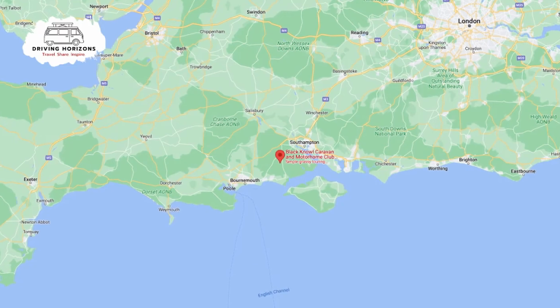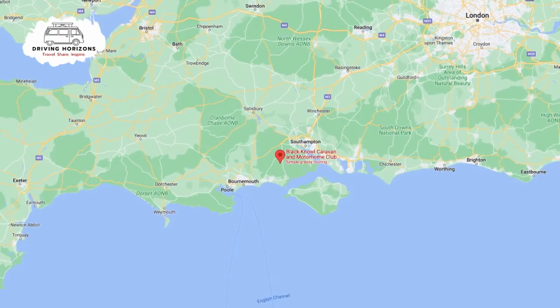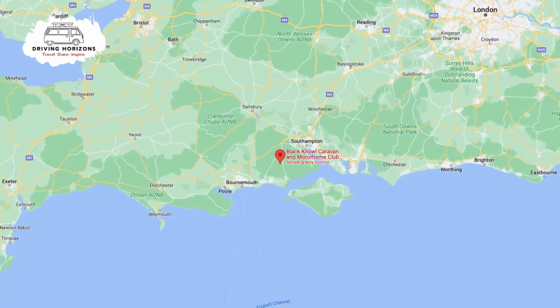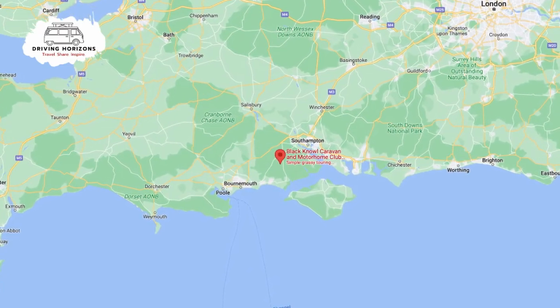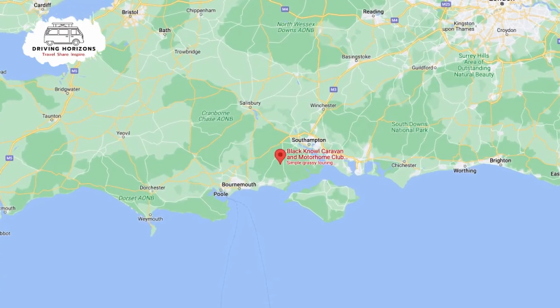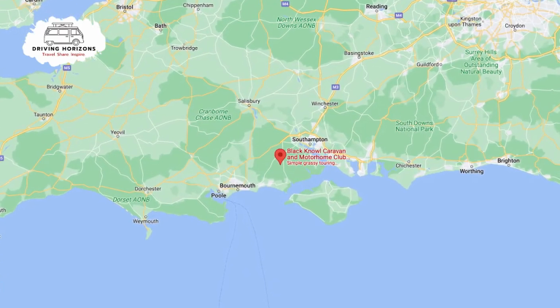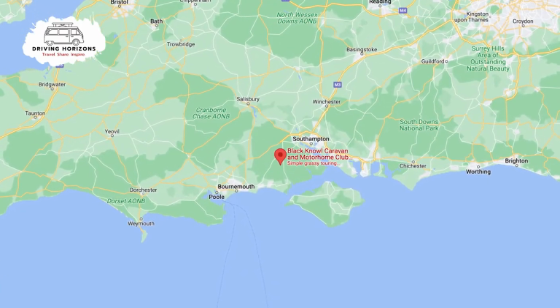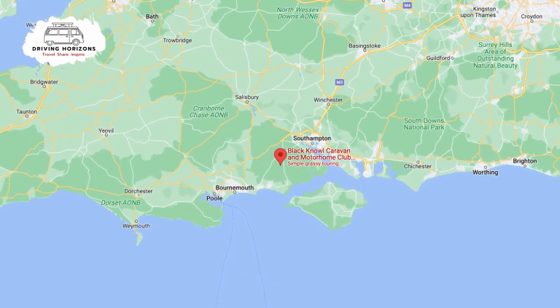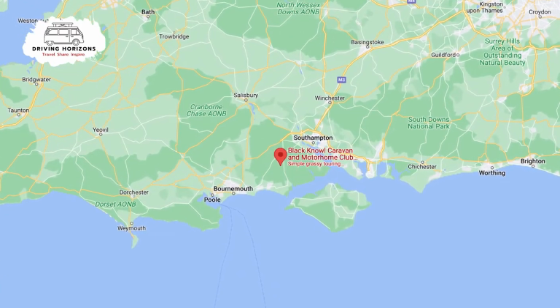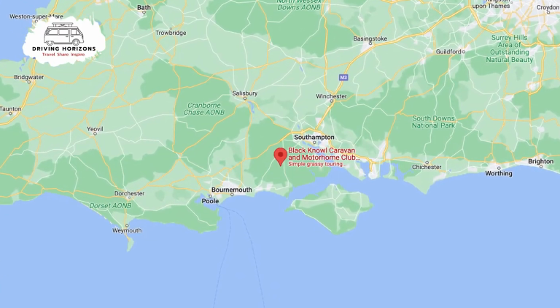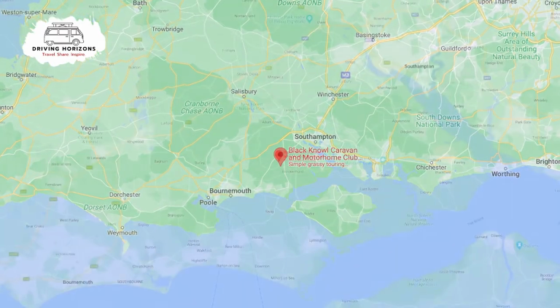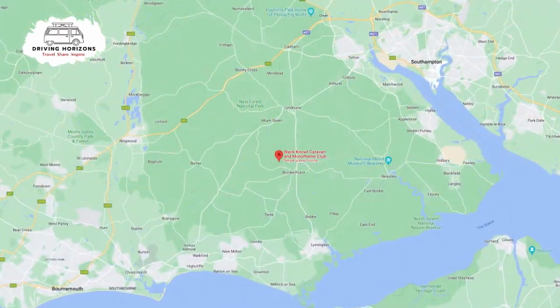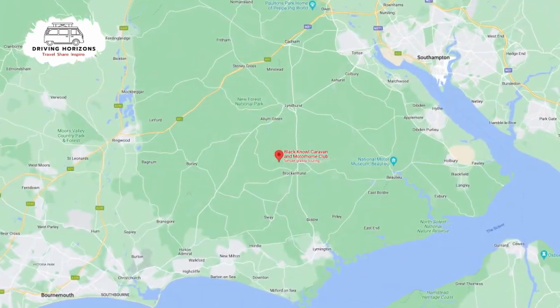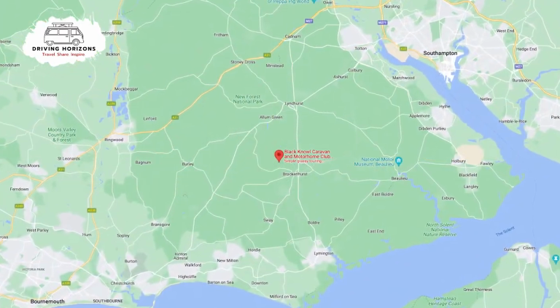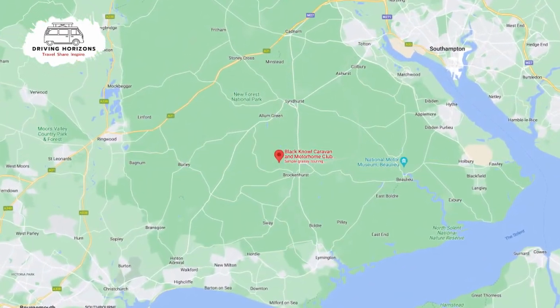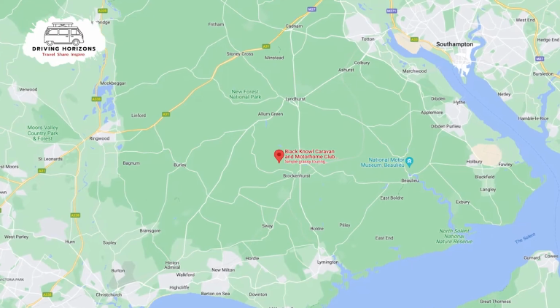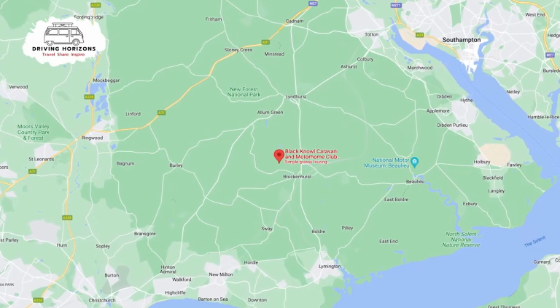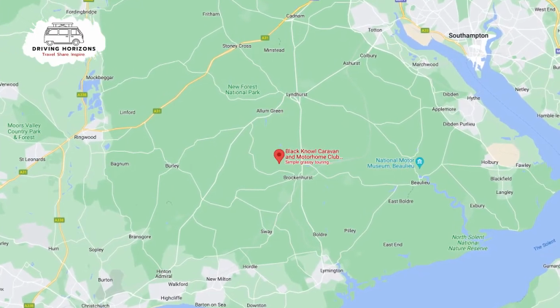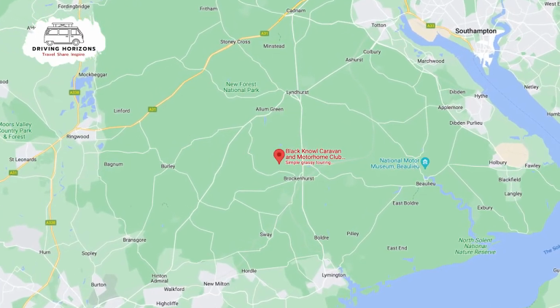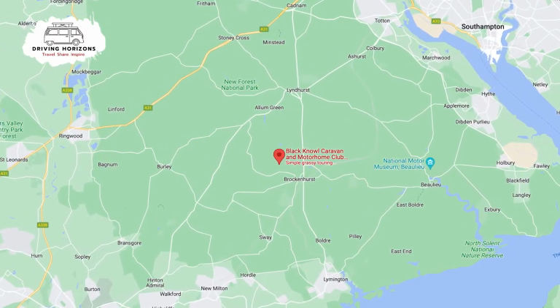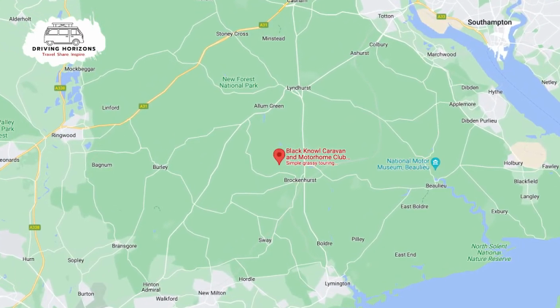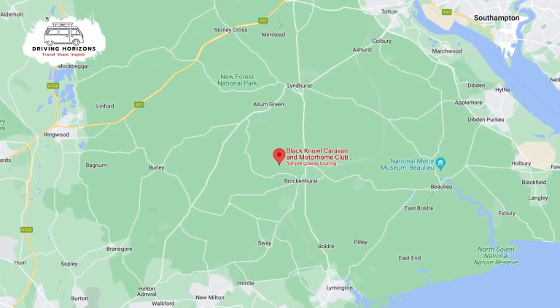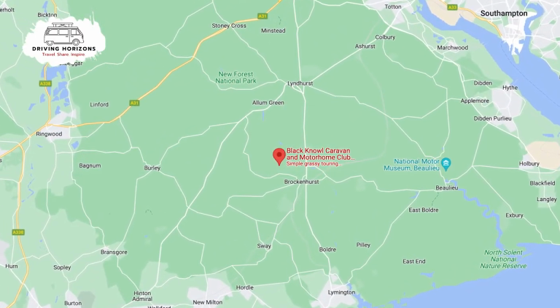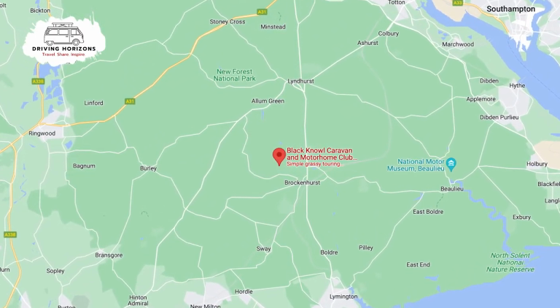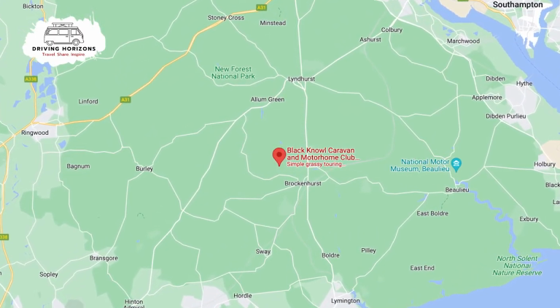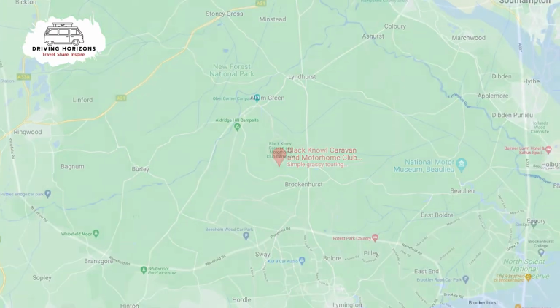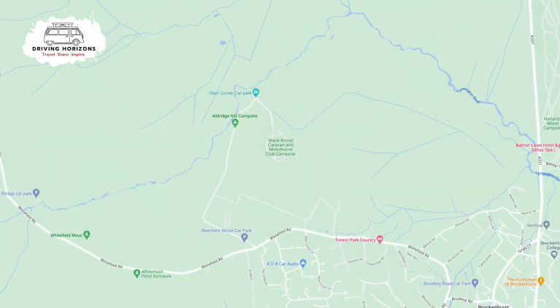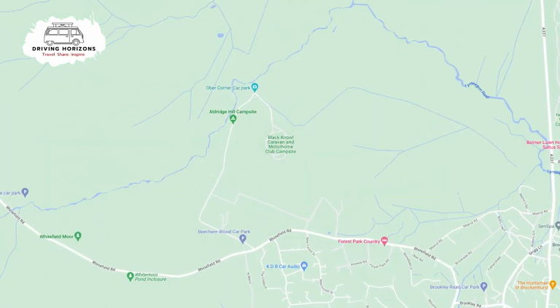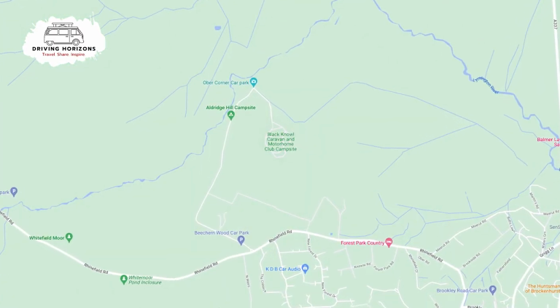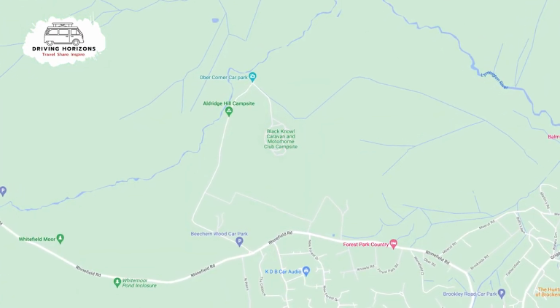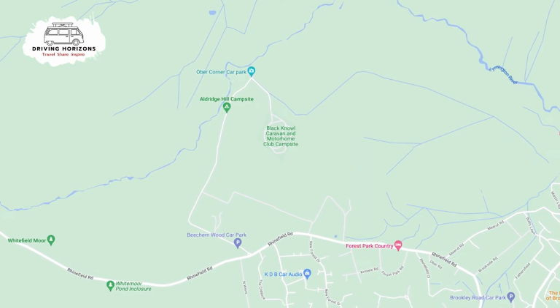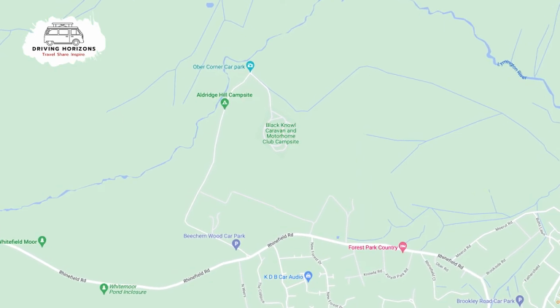Black Knoll Caravan and Motorhome Club site is perfectly placed in the heart of the New Forest National Park, with instant access to the forest, its trails, and all the area has to offer.